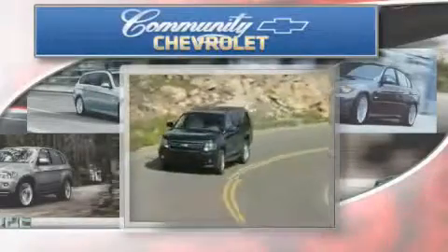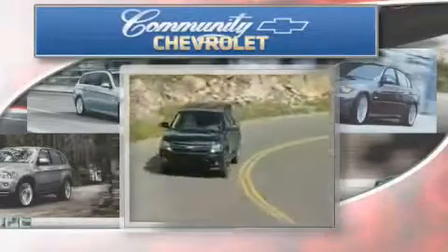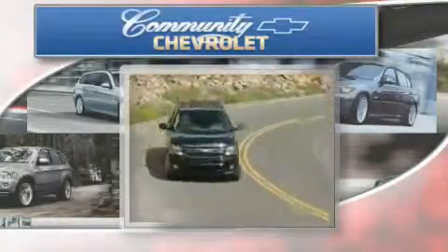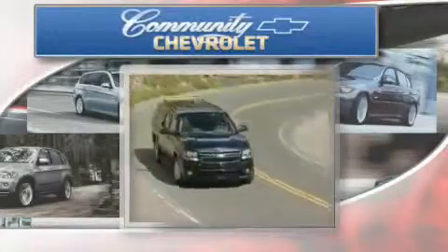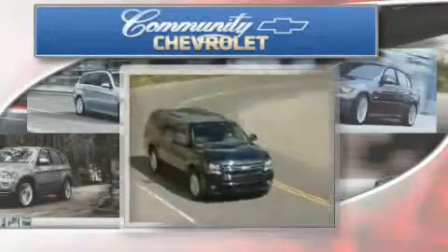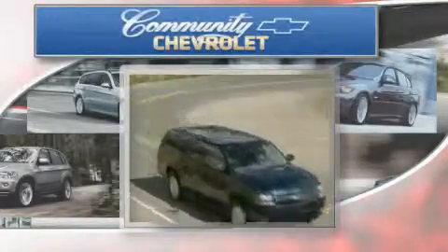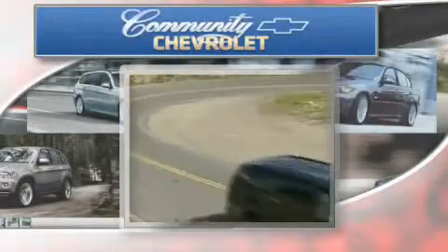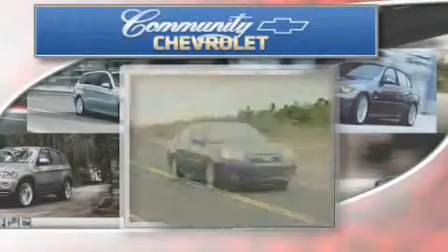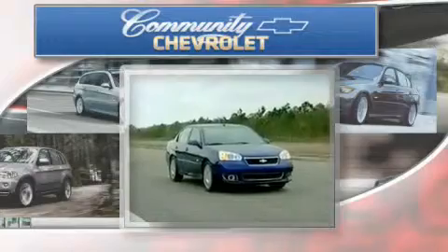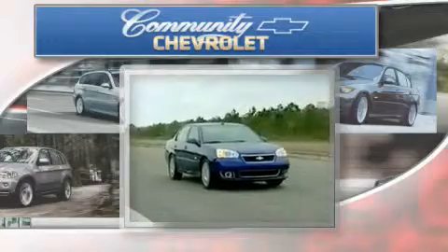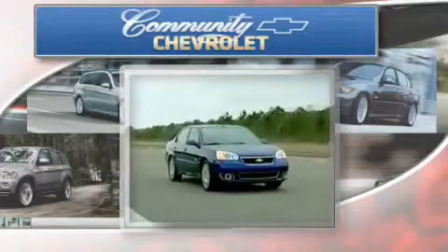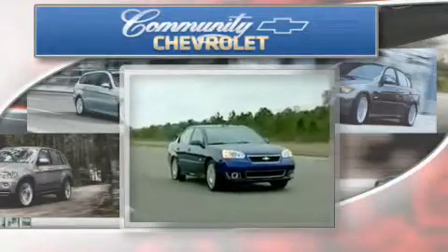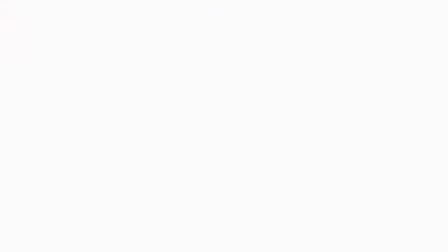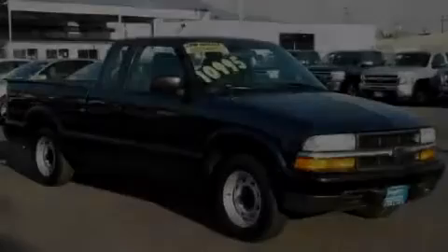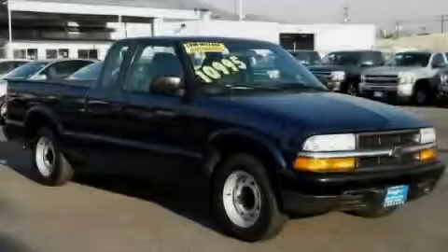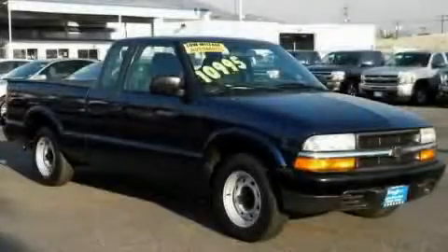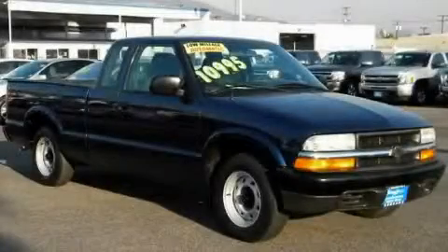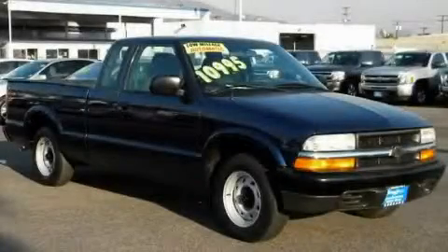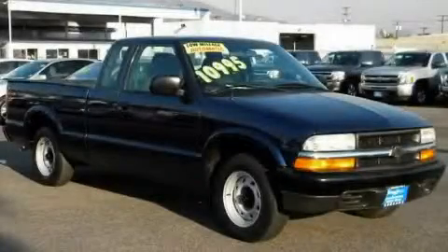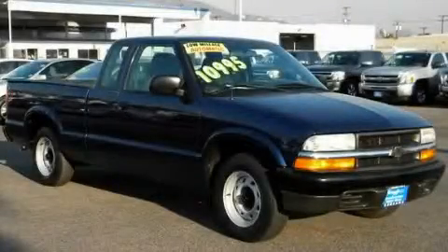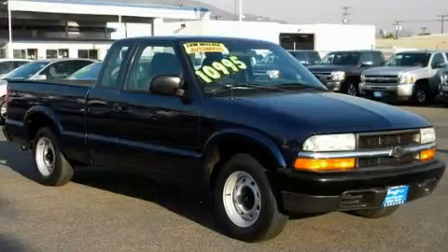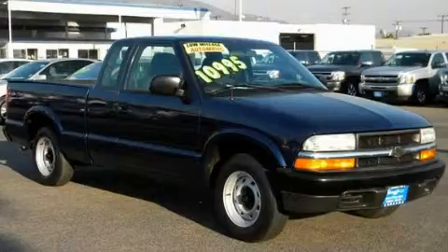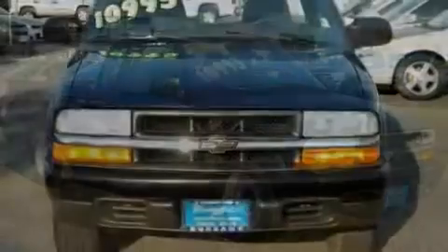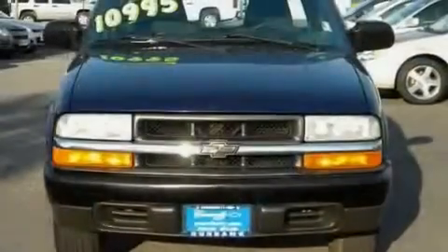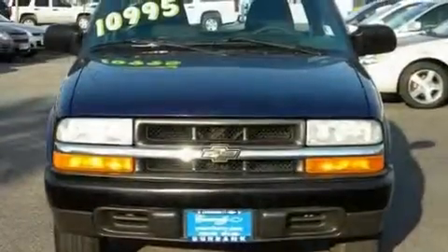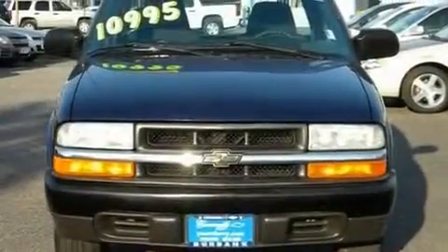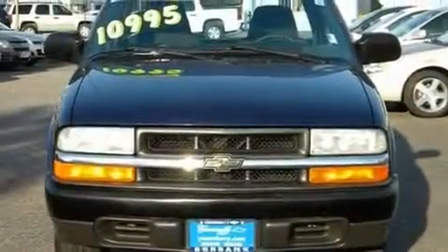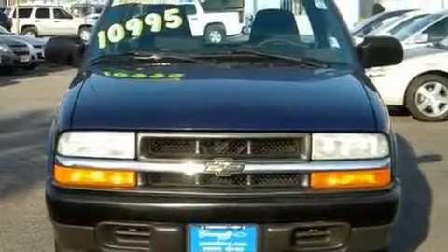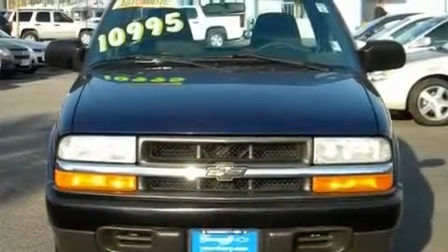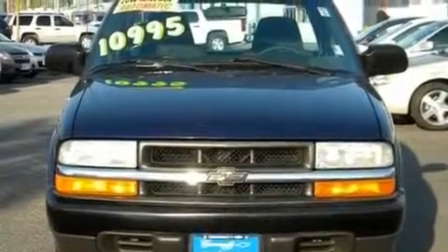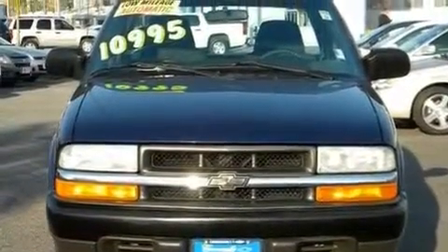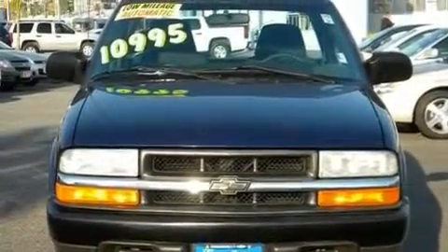Another fine vehicle offered by Community Chevrolet. This is a 2003 Chevrolet S10. Whether hauling, commuting, or towing, this truck is the right one for you.